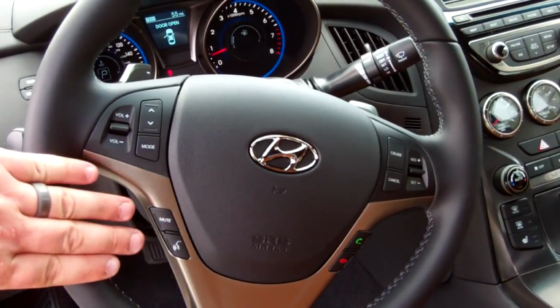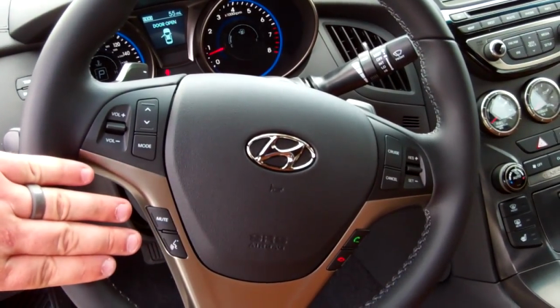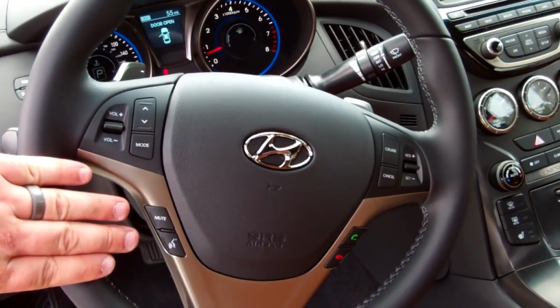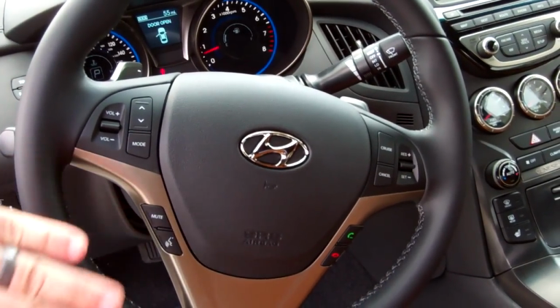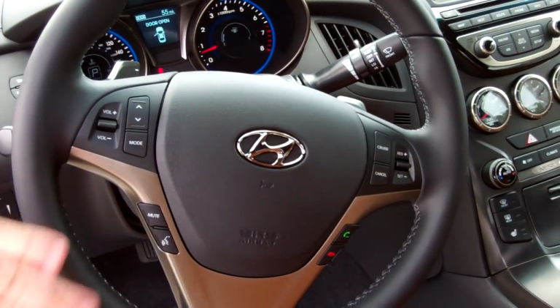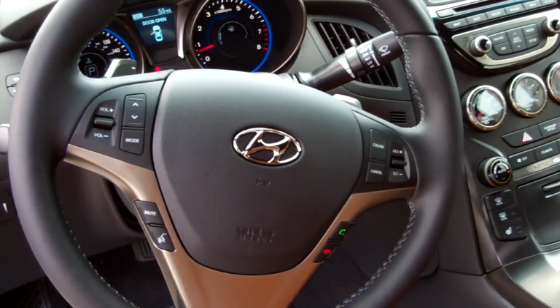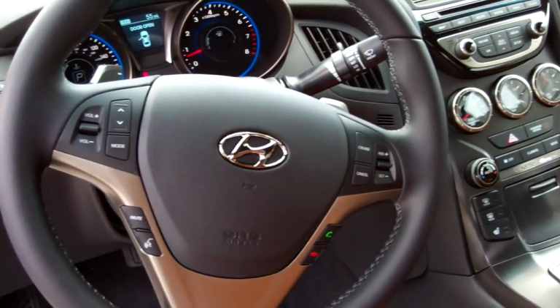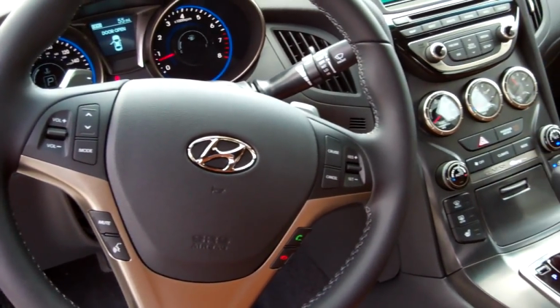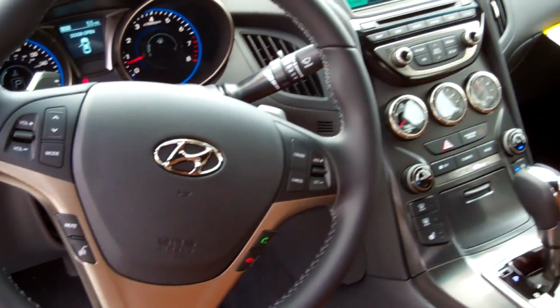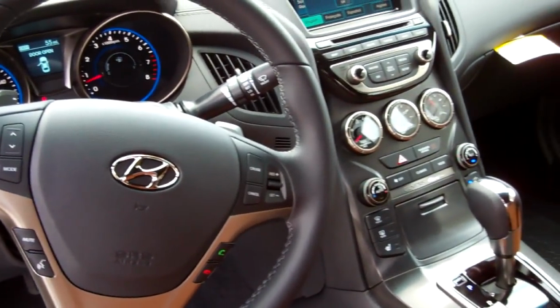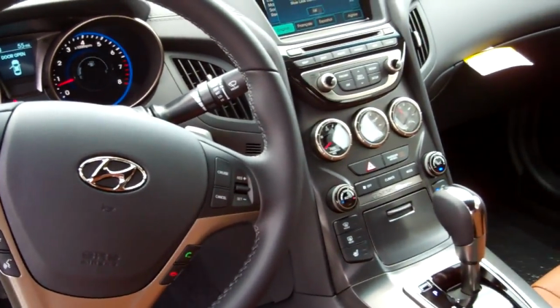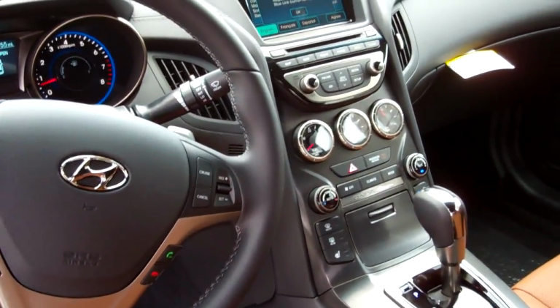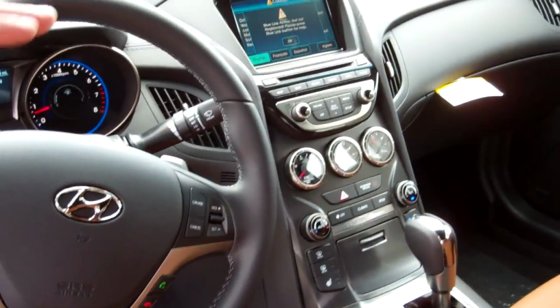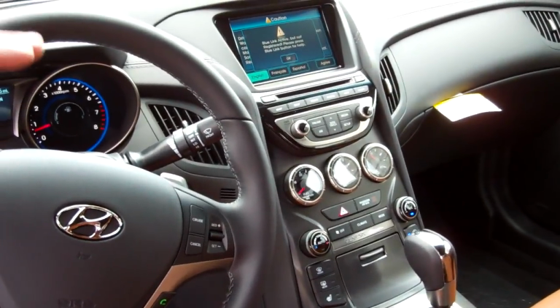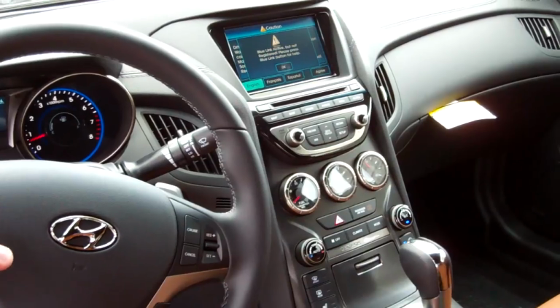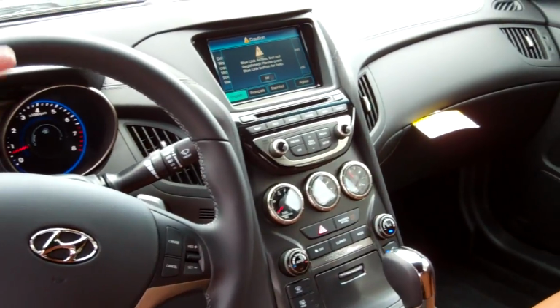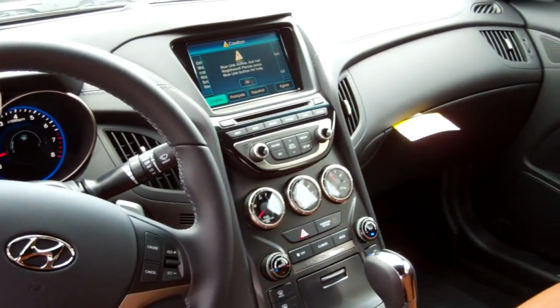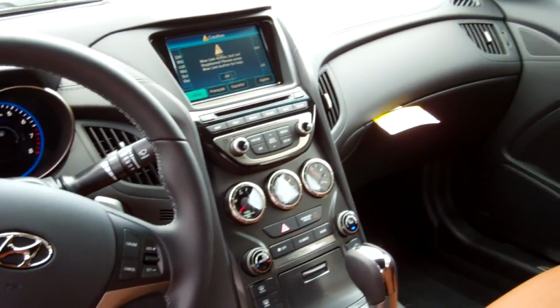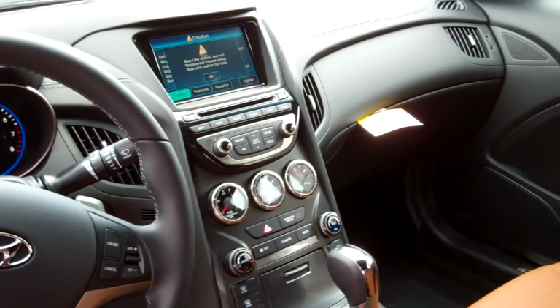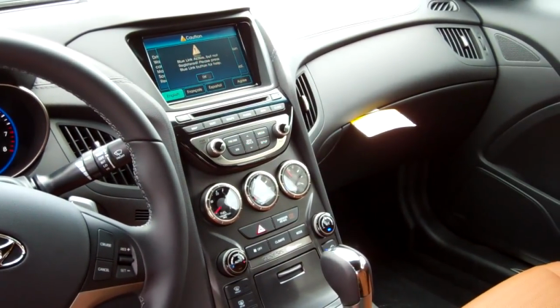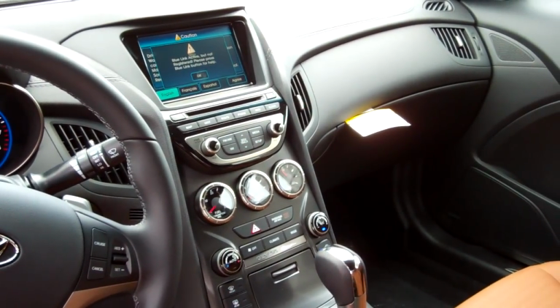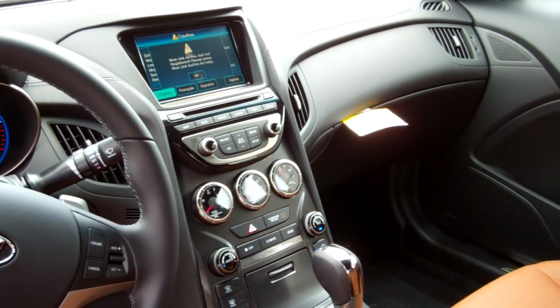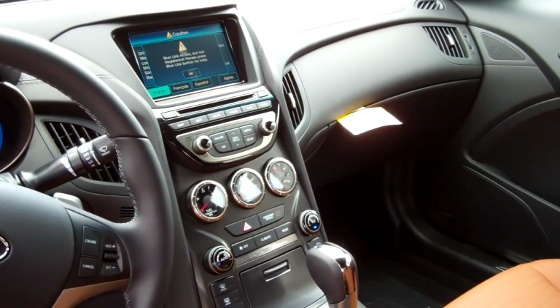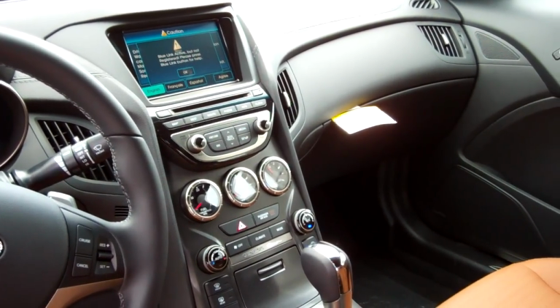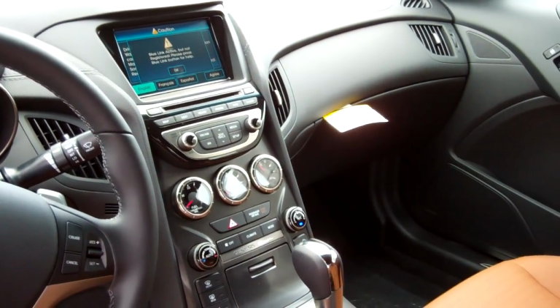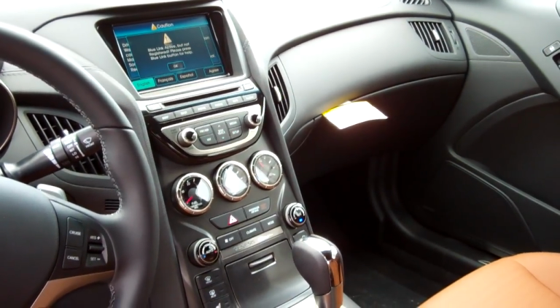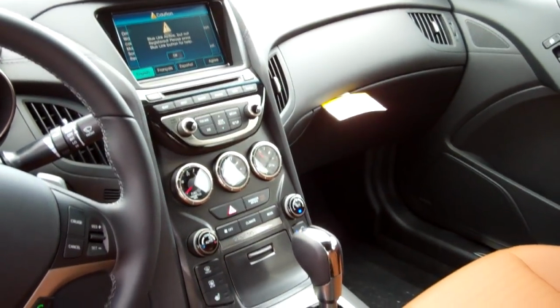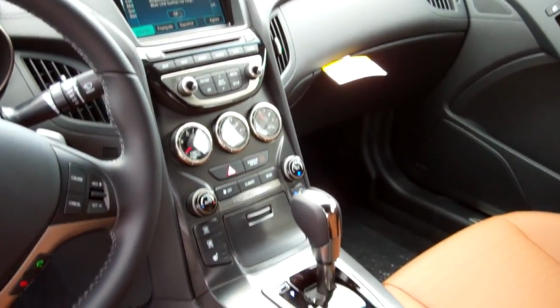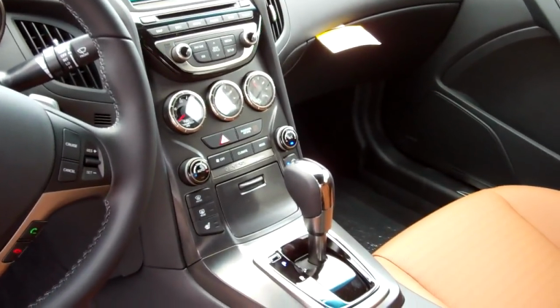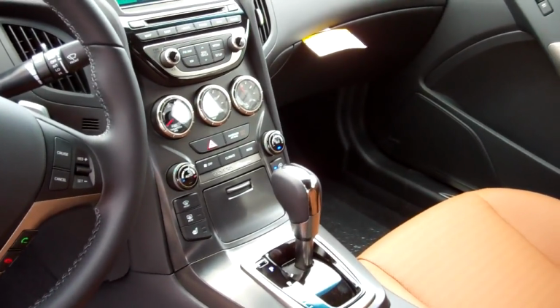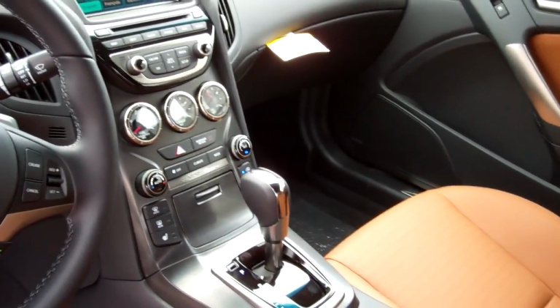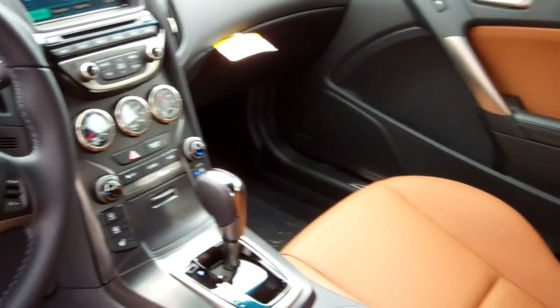I'm going to pair that before you leave — you'll be talking hands-free on the way out of here. You've got AM, FM, navigation, XM, USB and iPod hookups. You've also got power seats.